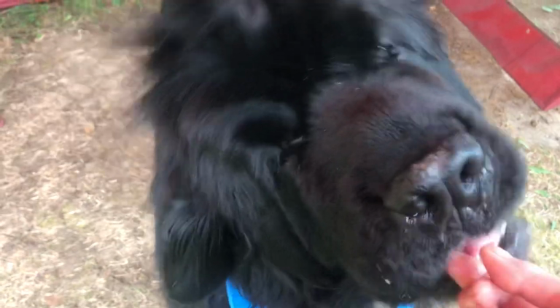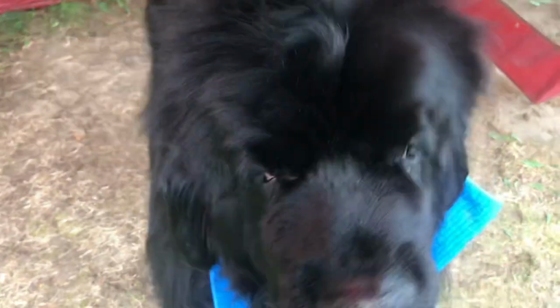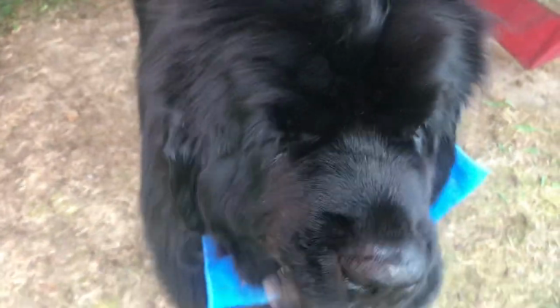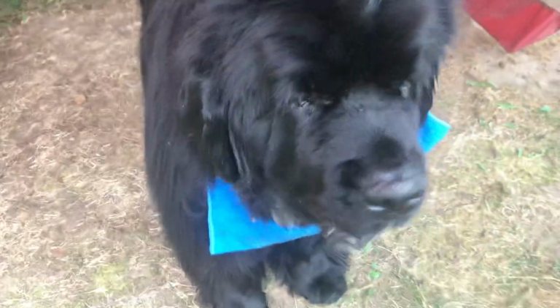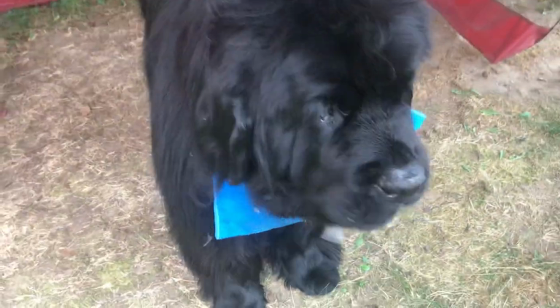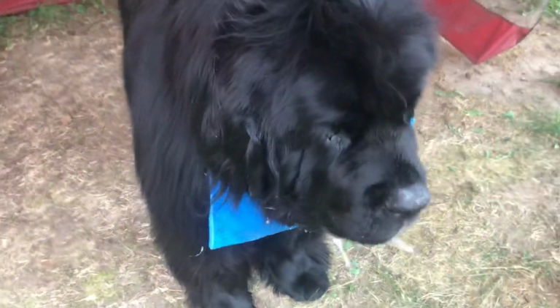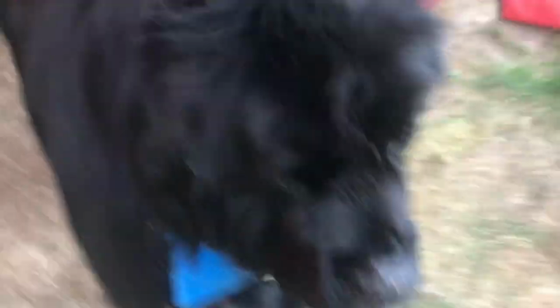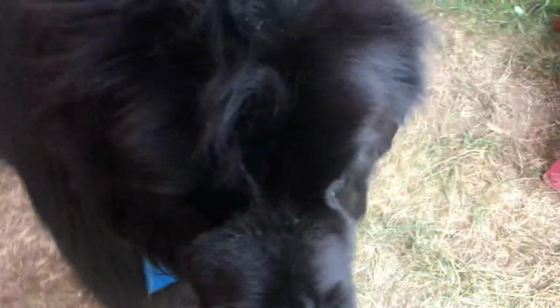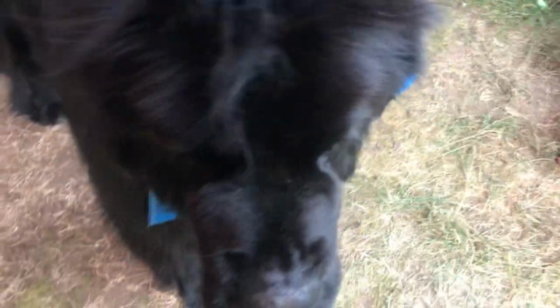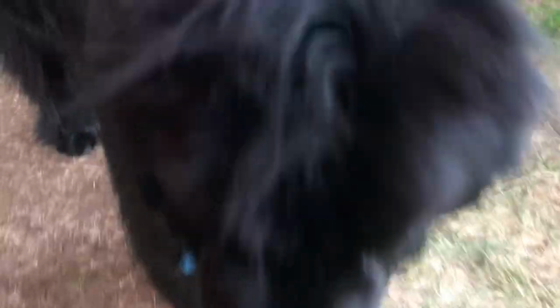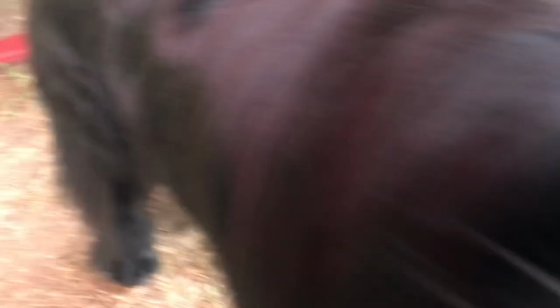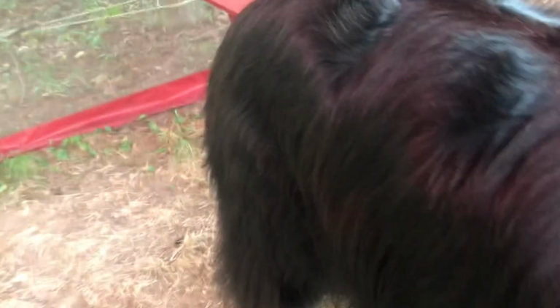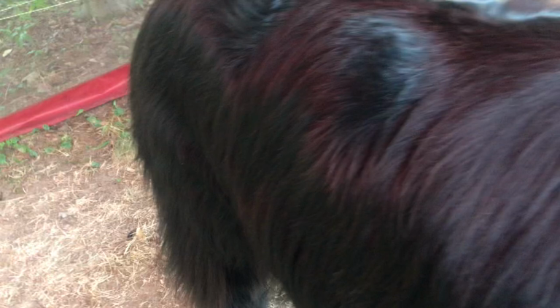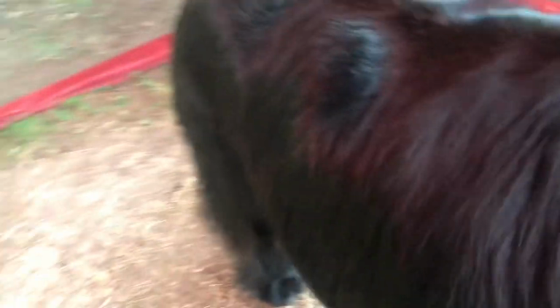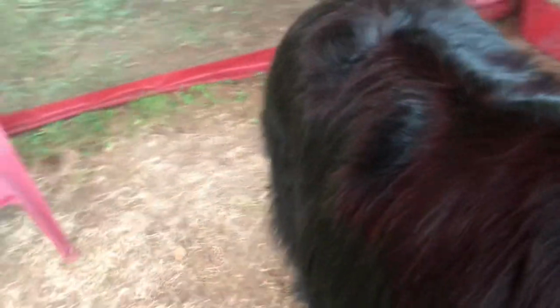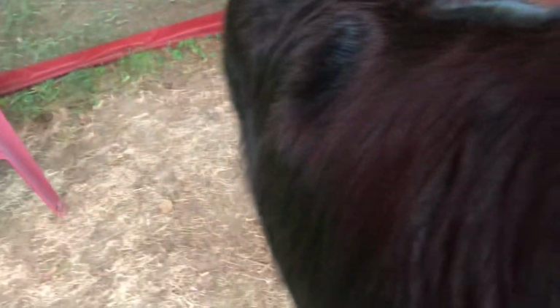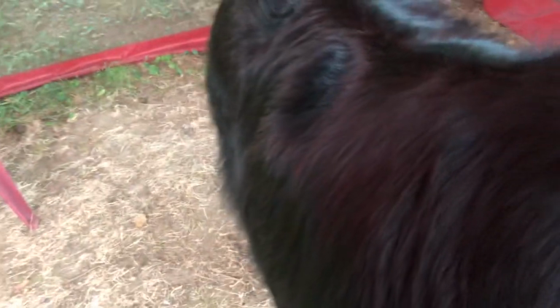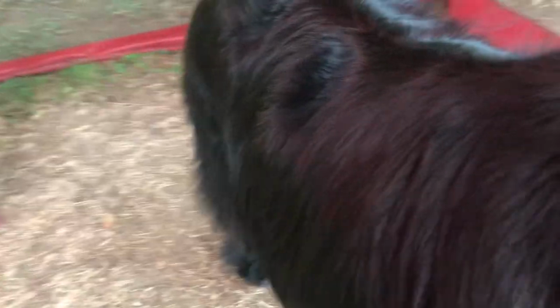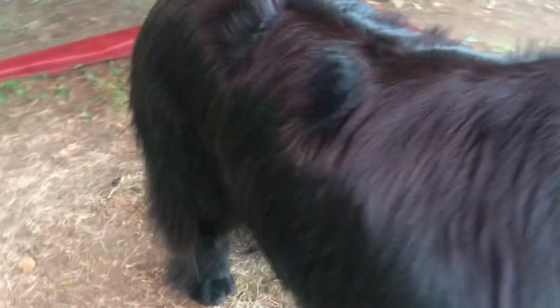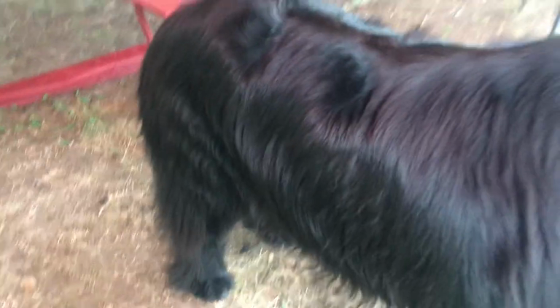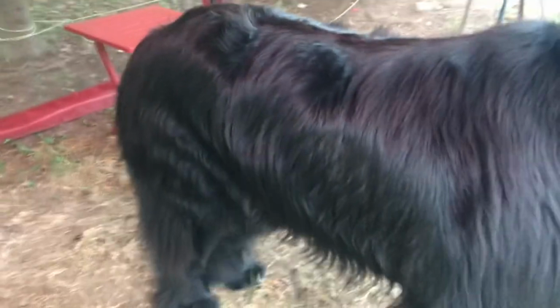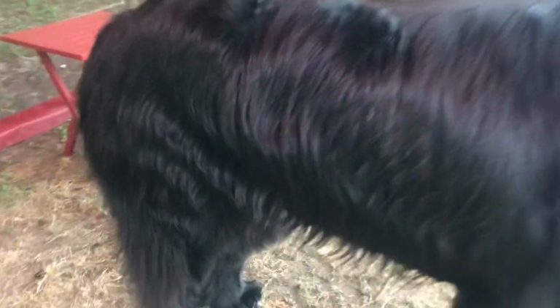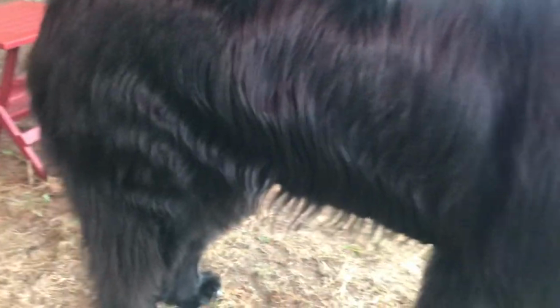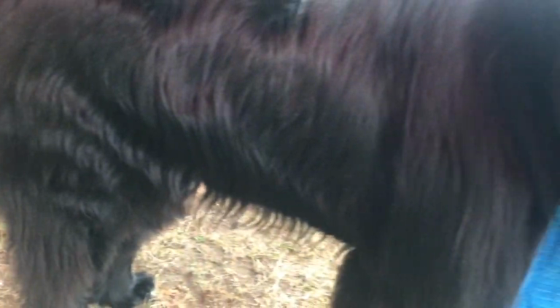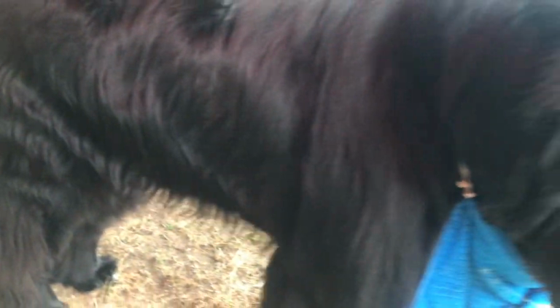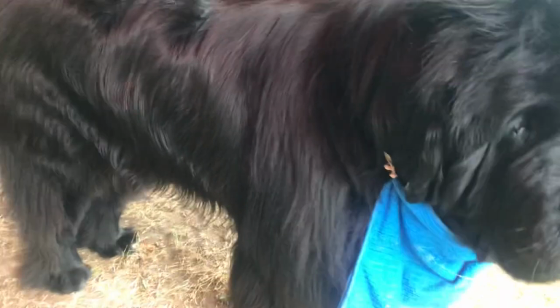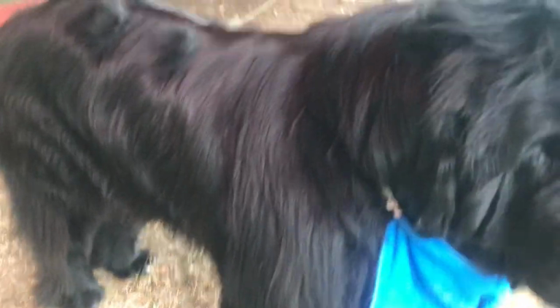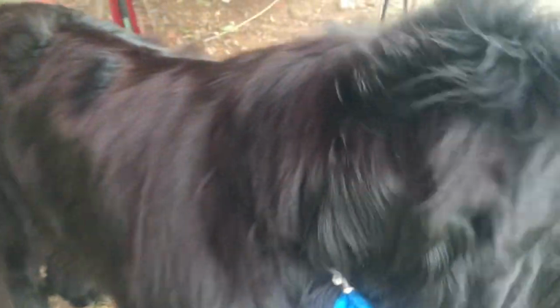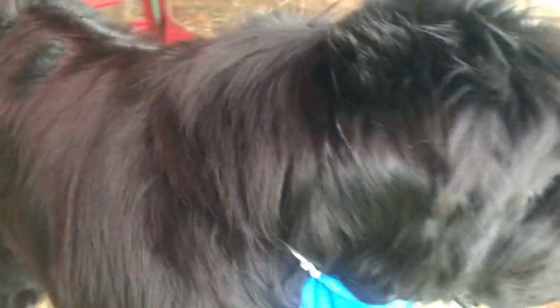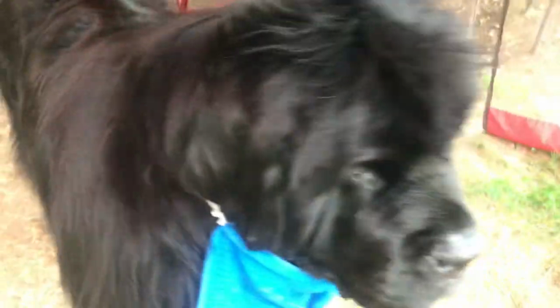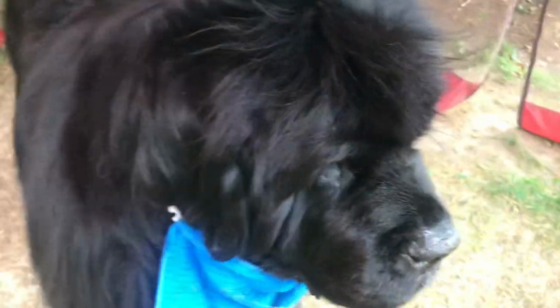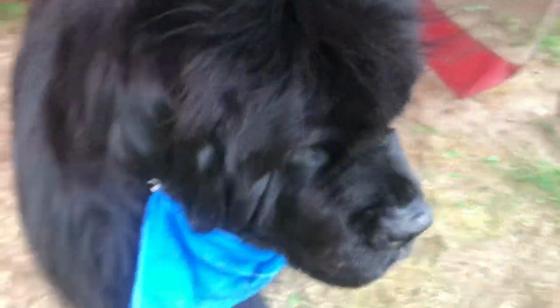He gets a good treat maybe once or twice a week. I don't like to give him treats every day. I've got to watch his weight. Too much weight on the hips is no good for dogs, so I've got to keep him nice and lean. He doesn't get treats all the time, just once in a while.